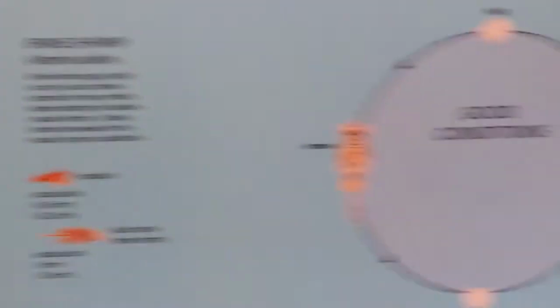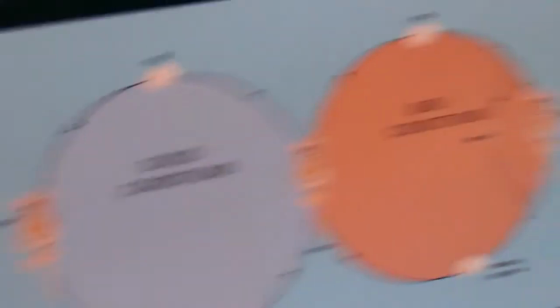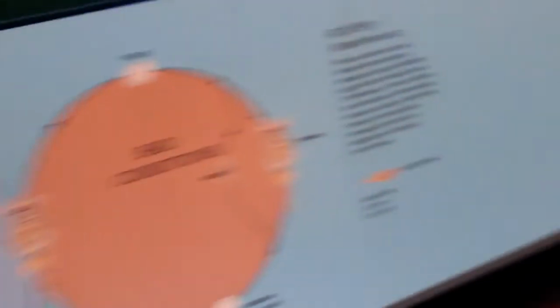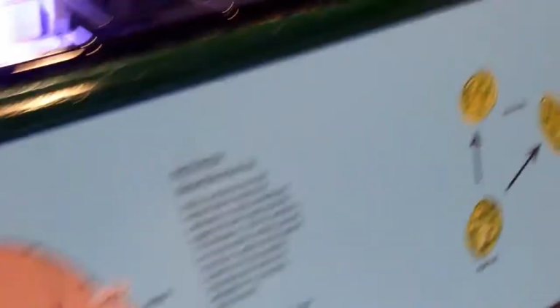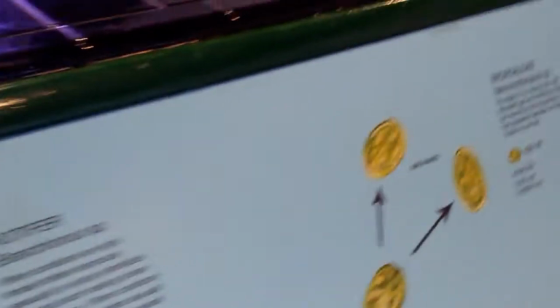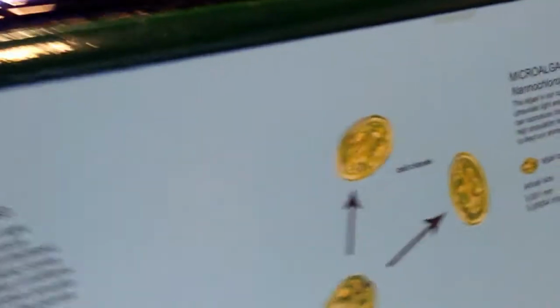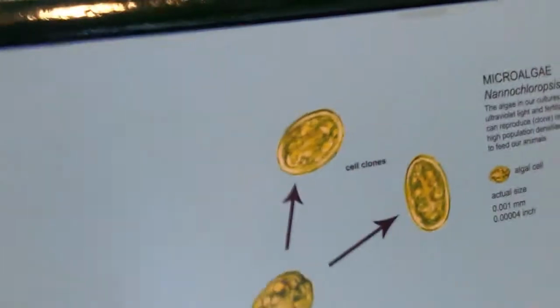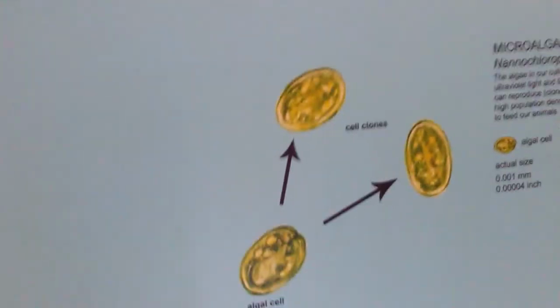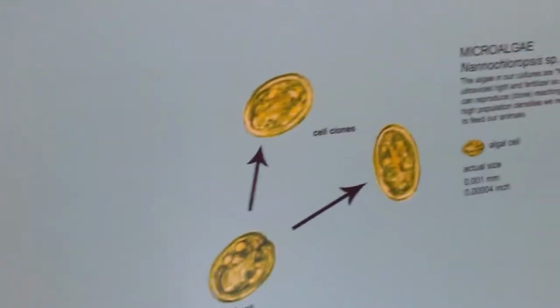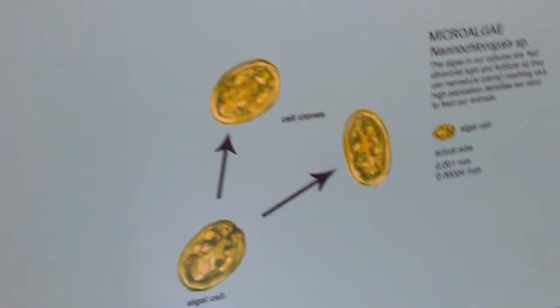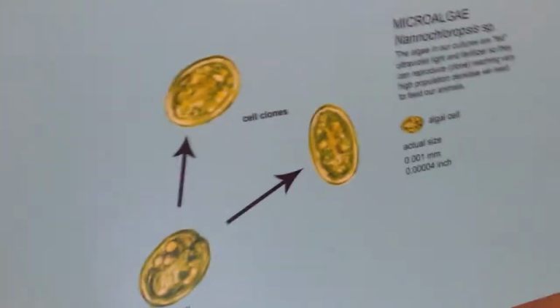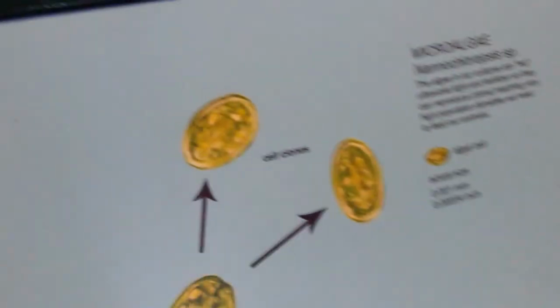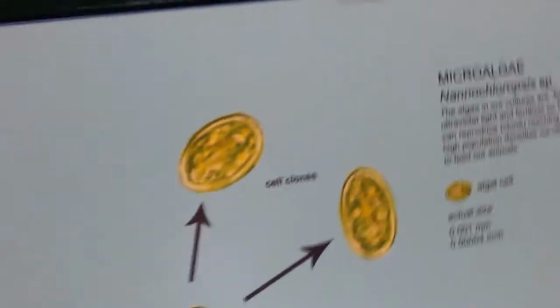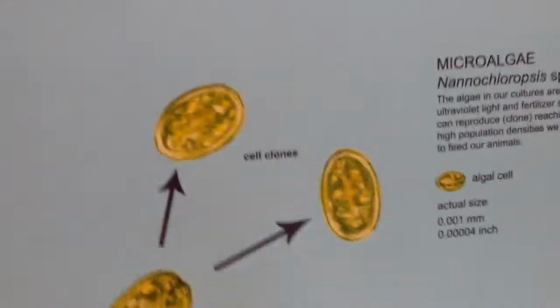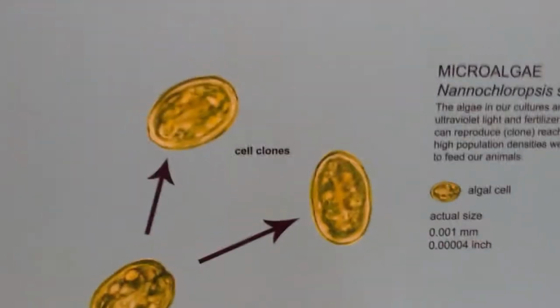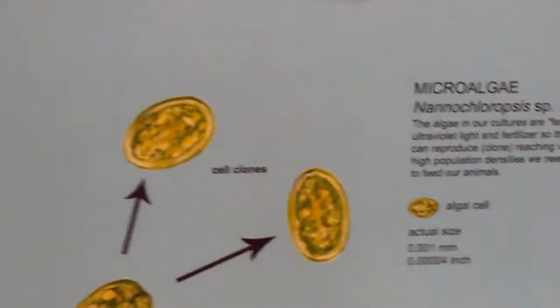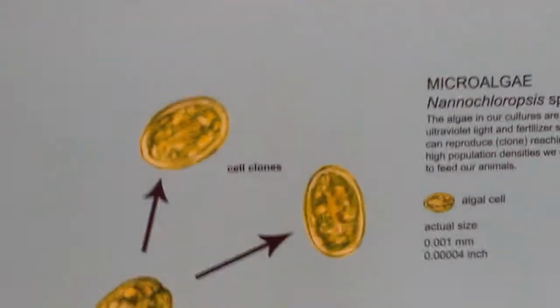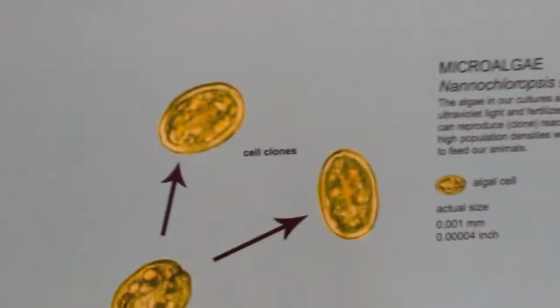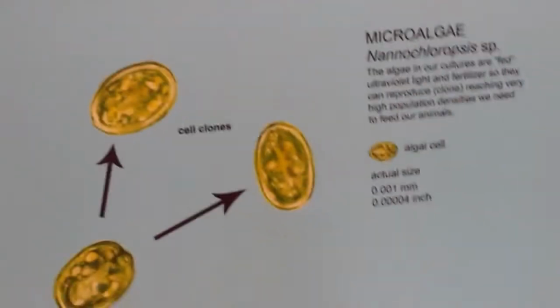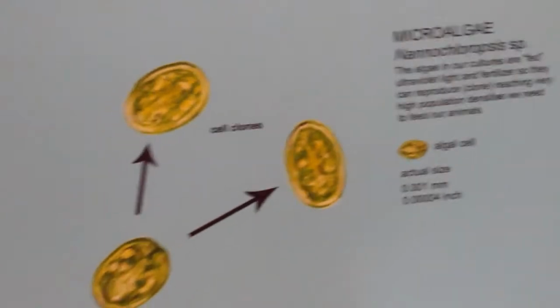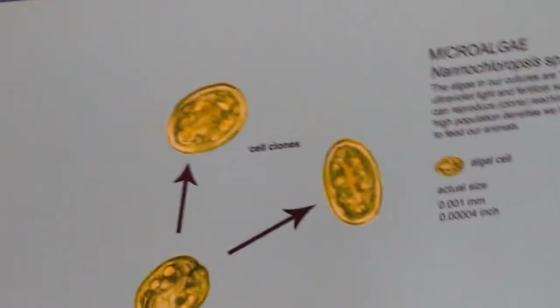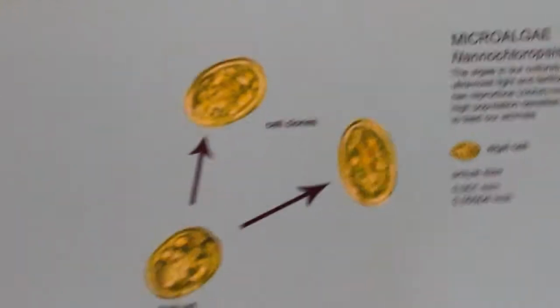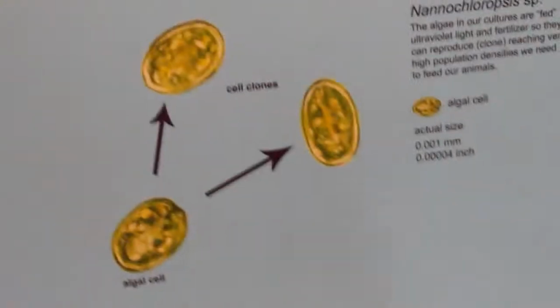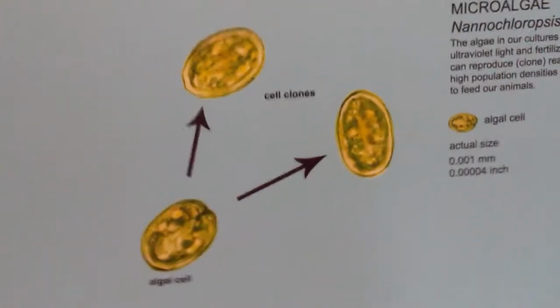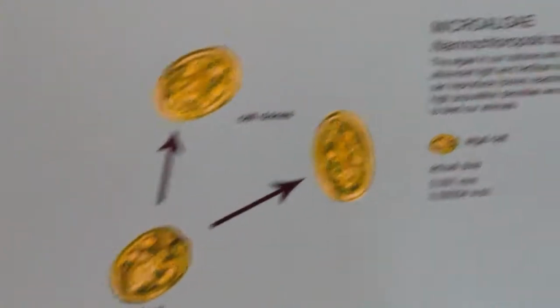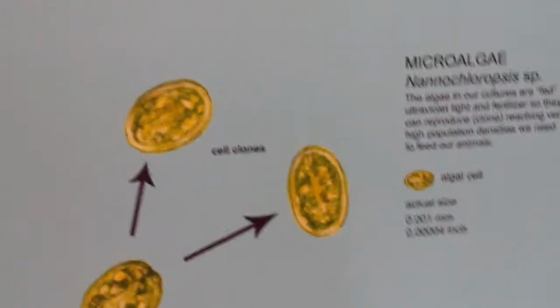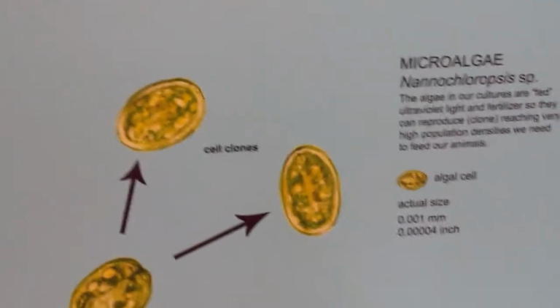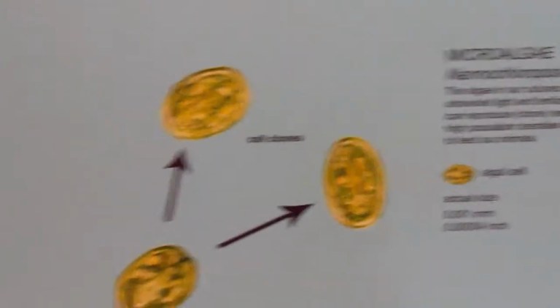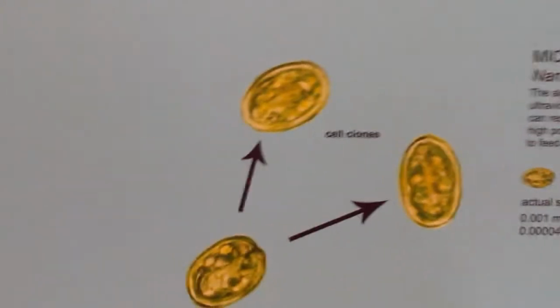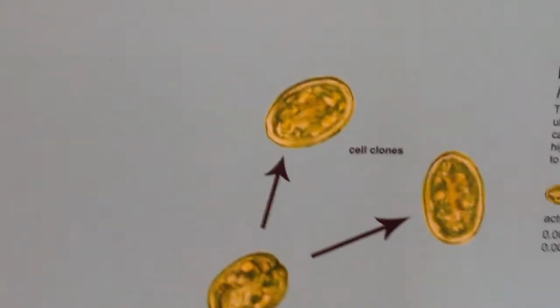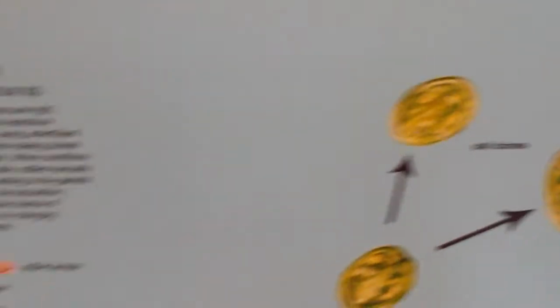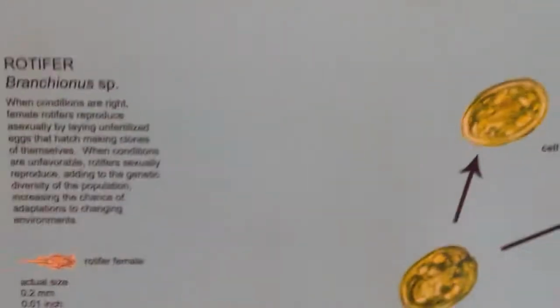What do they like to eat? They eat micro algae, which is super tiny. Micro algae can reproduce and clone in high populations, and that's just what the brine shrimp or sea monkeys eat.